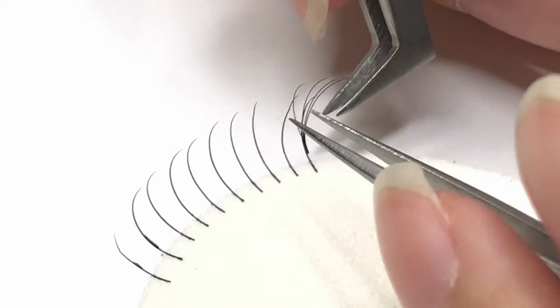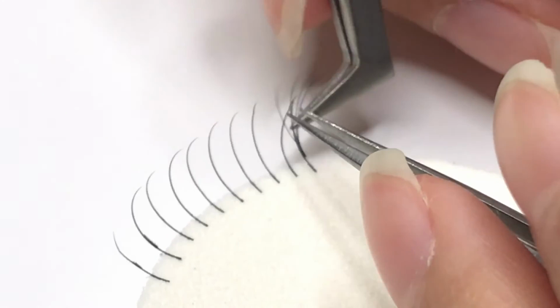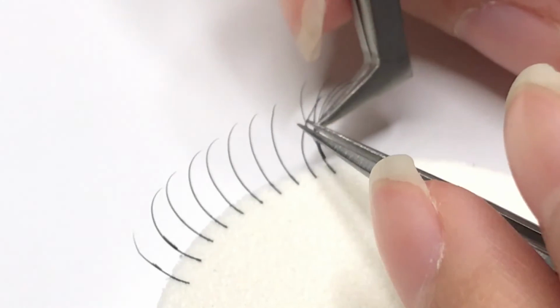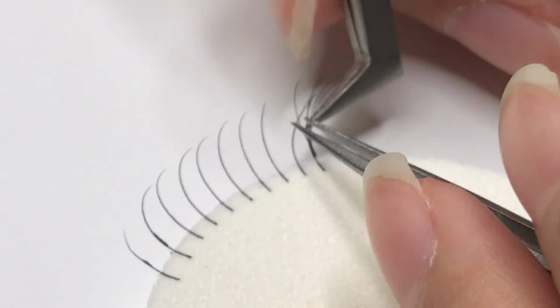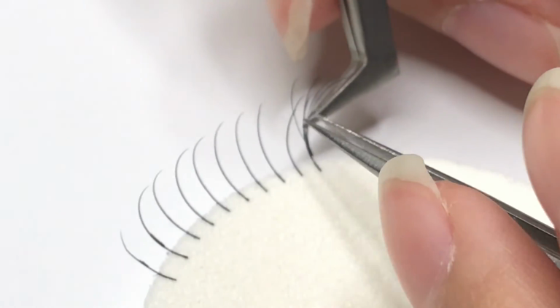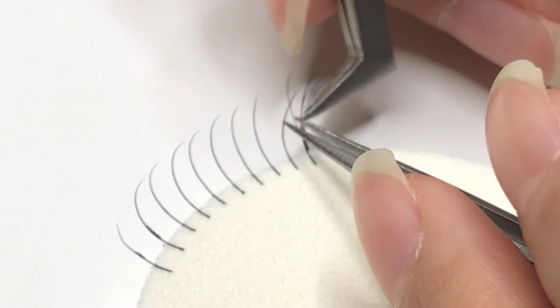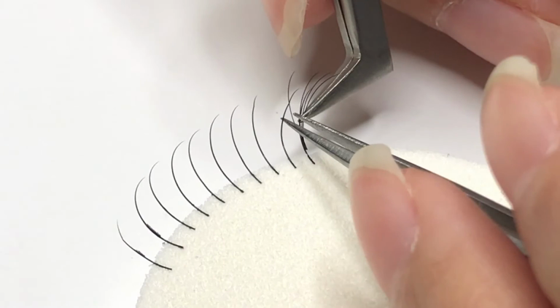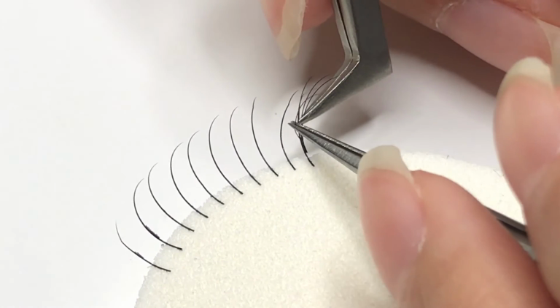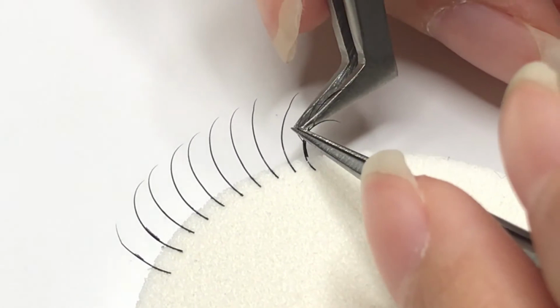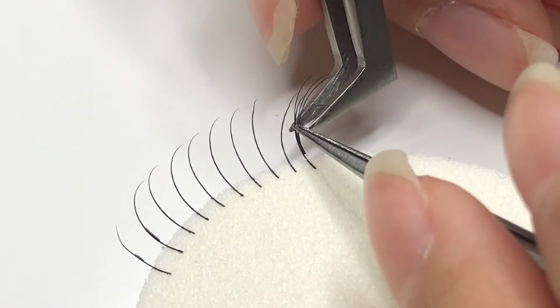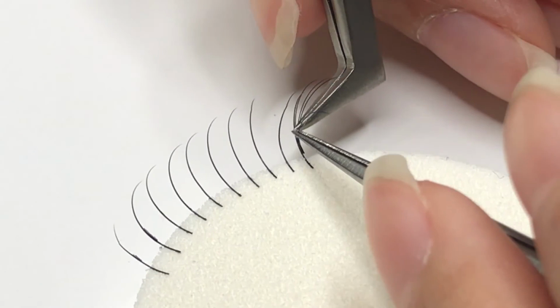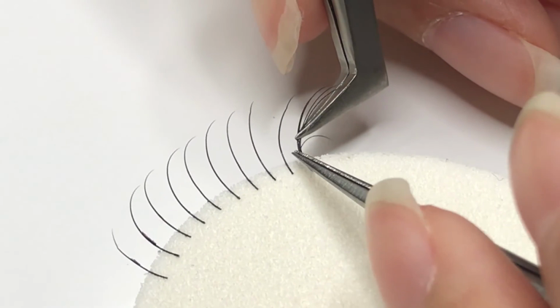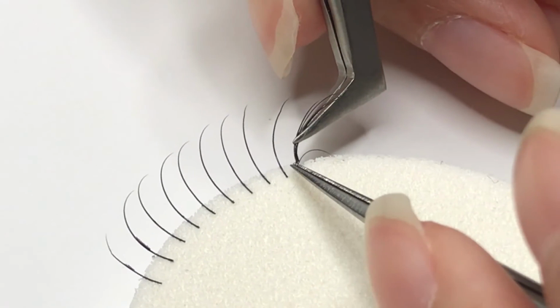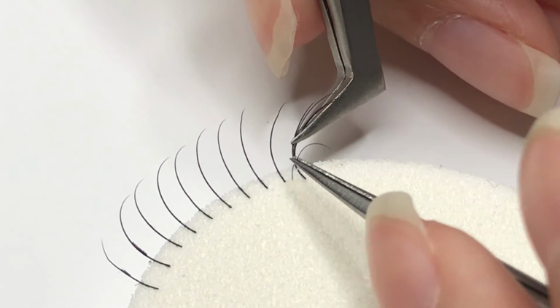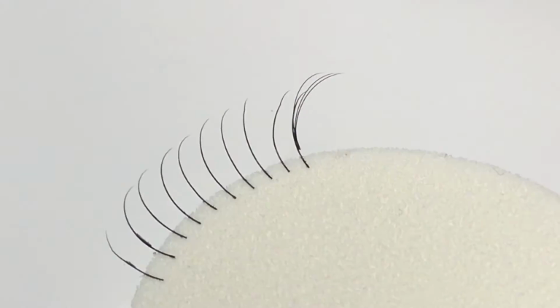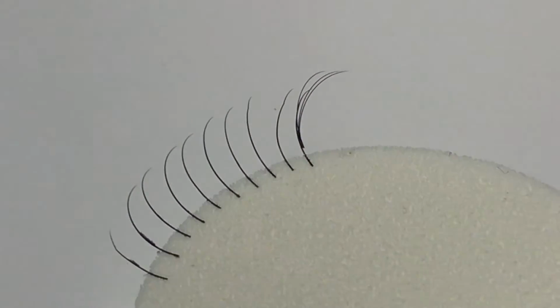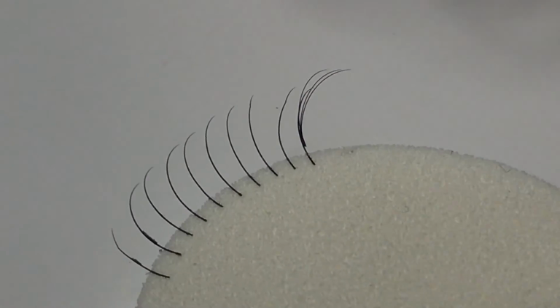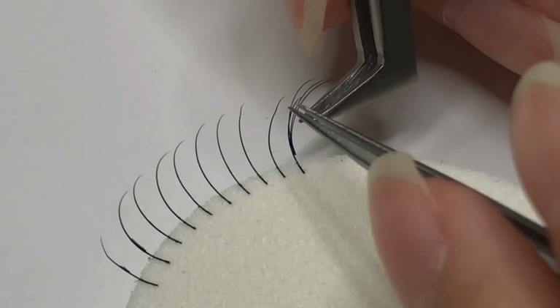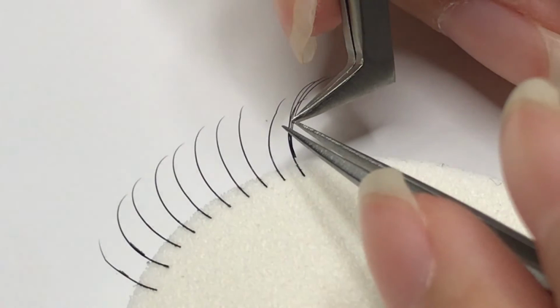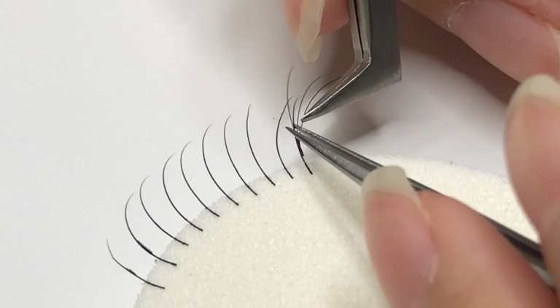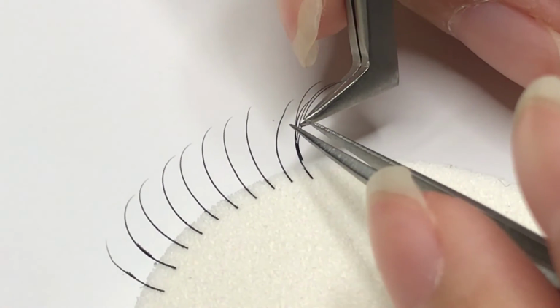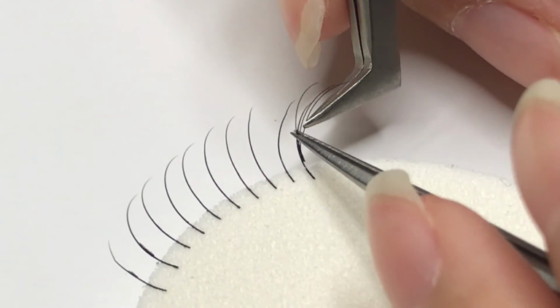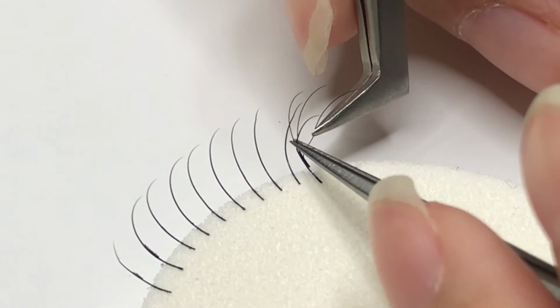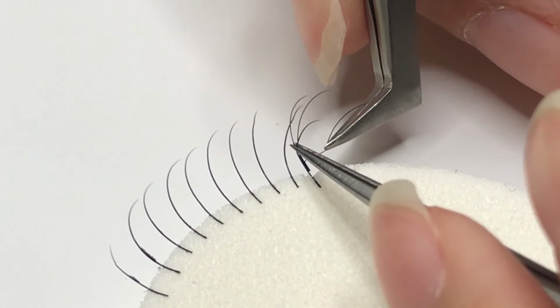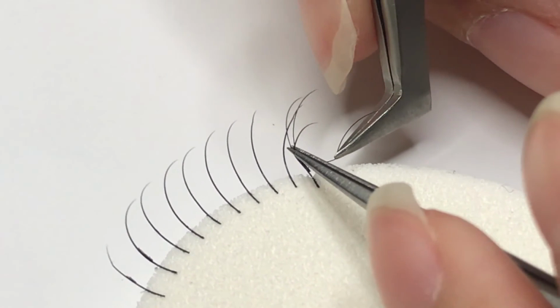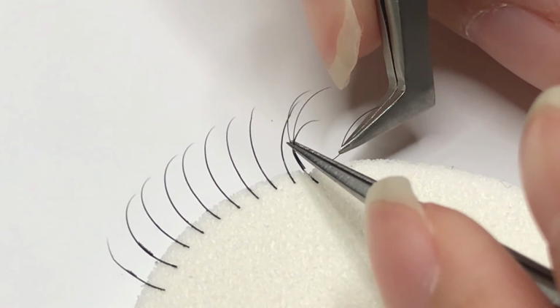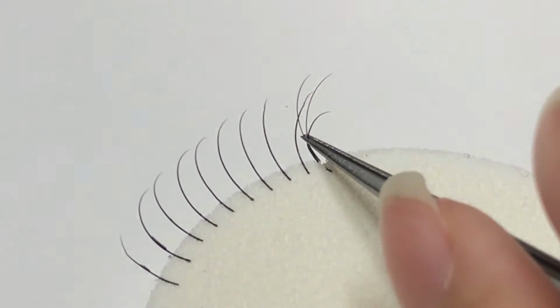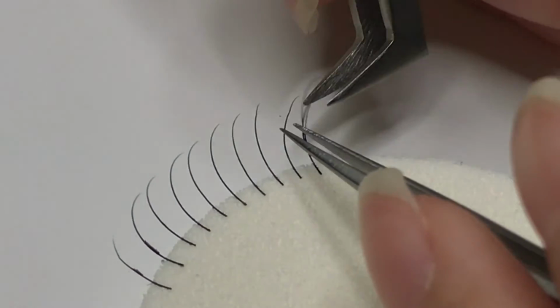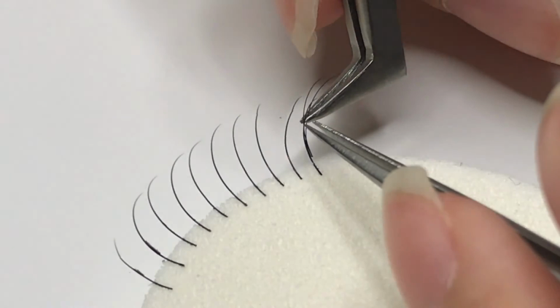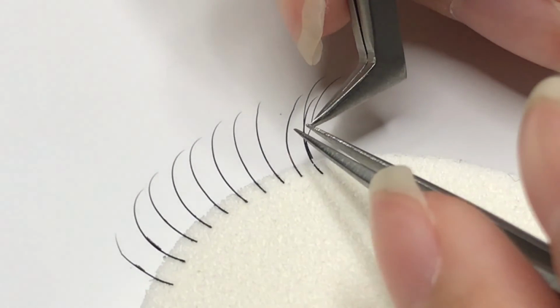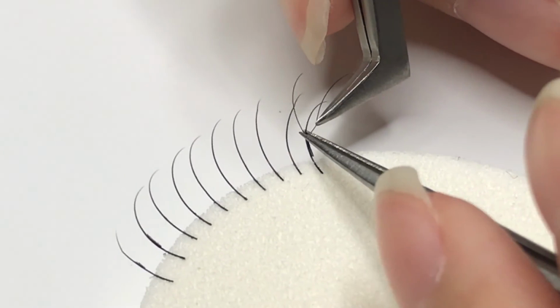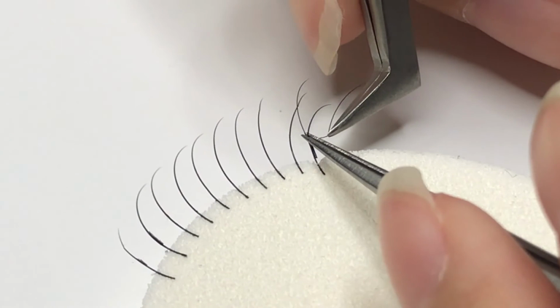Always use your best judgment to see what removal method works best for the volume fan you're working with. A variety of methods is common — sometimes you can remove the fans in one go, but other times it's better to remove them each individually.